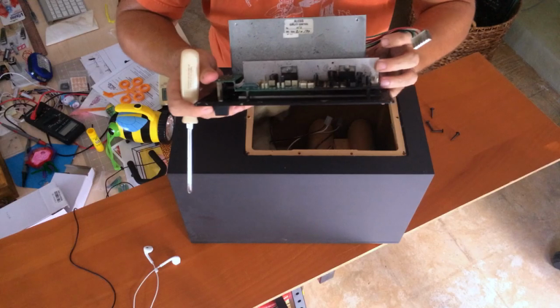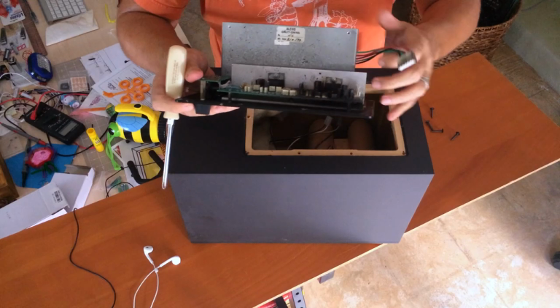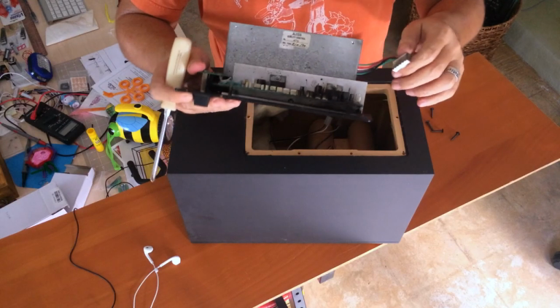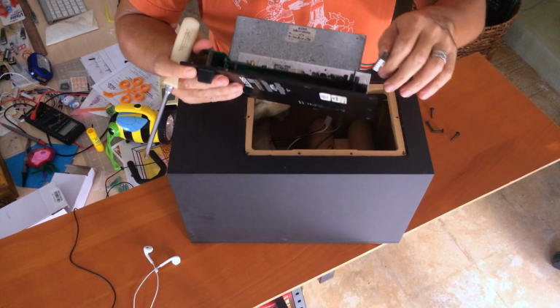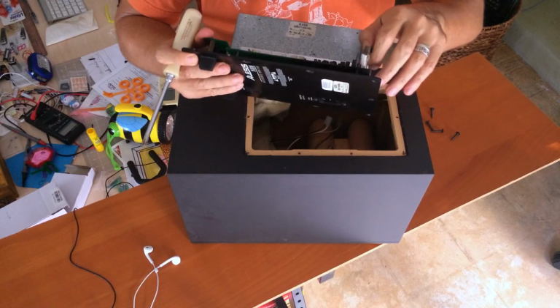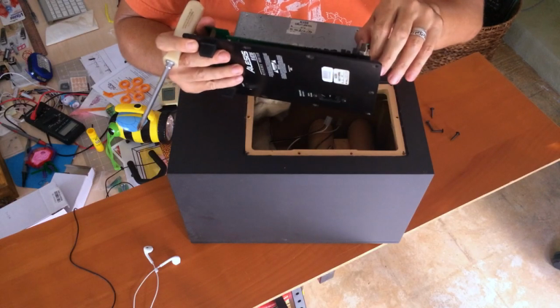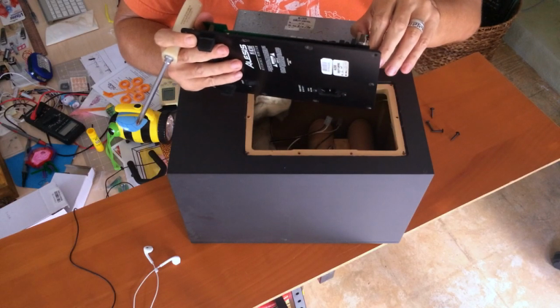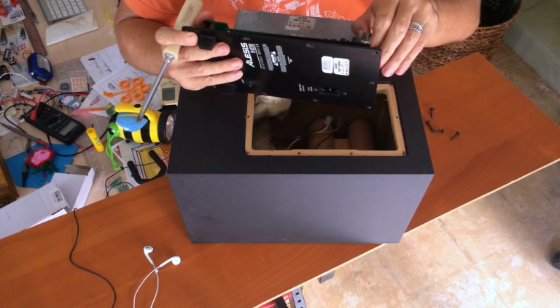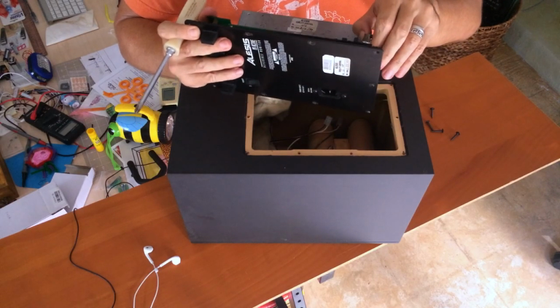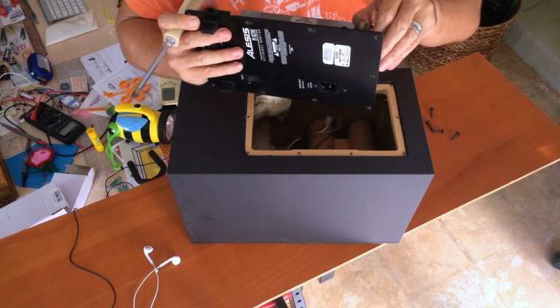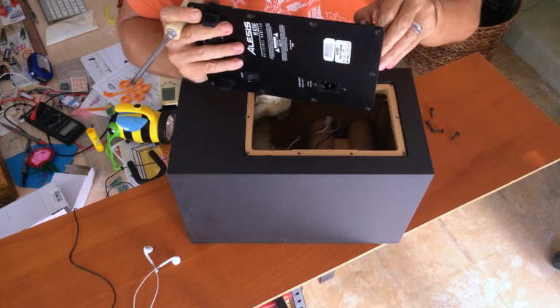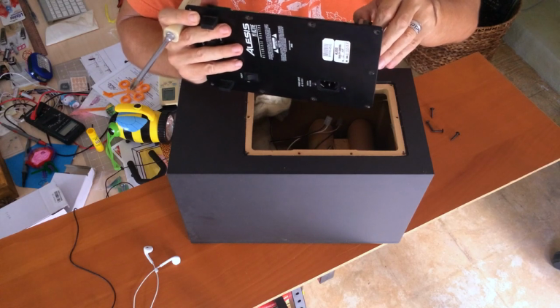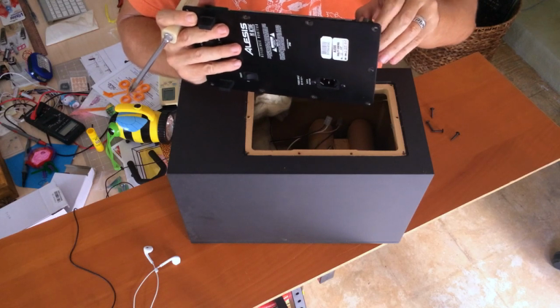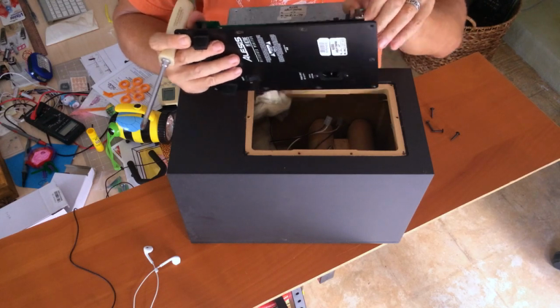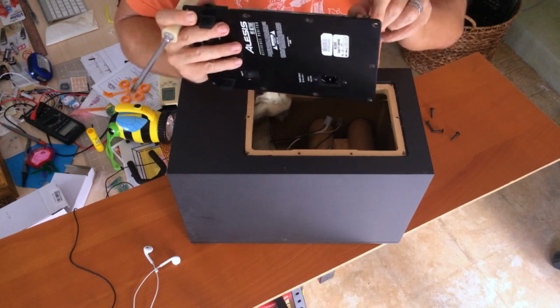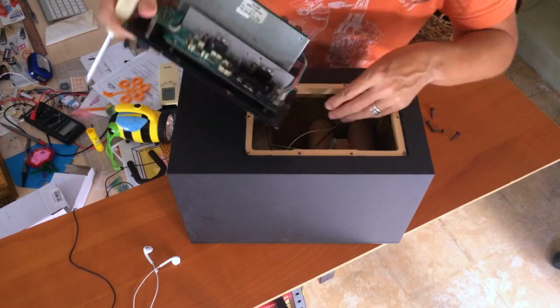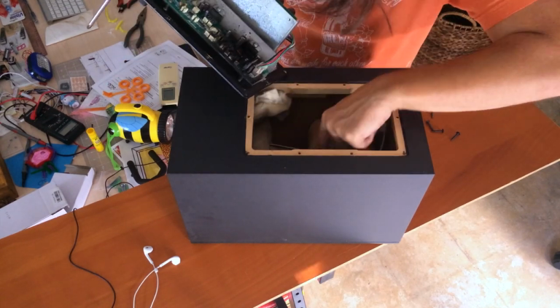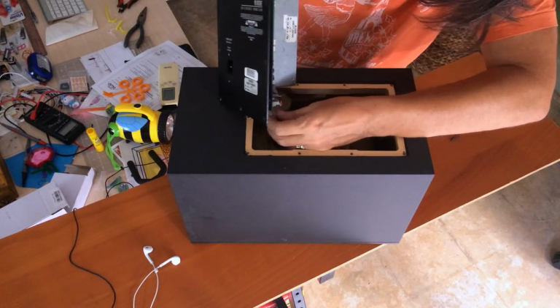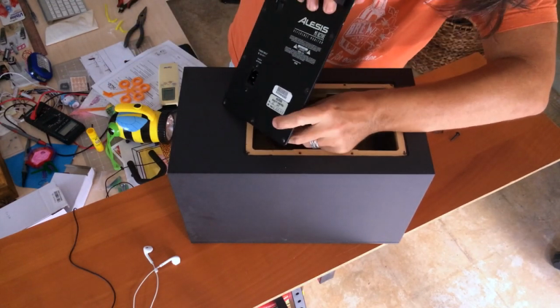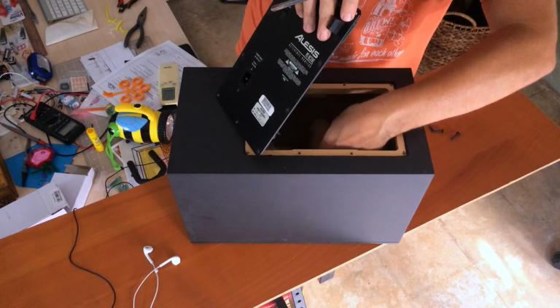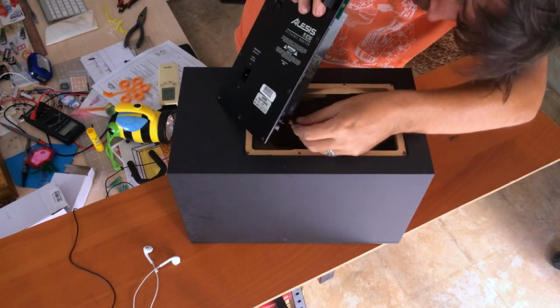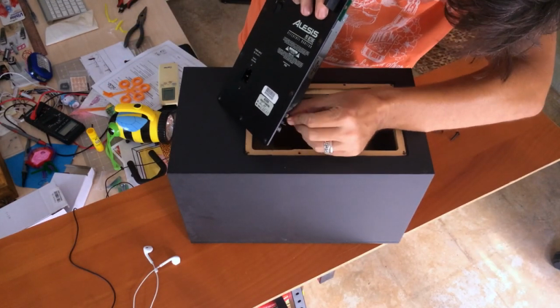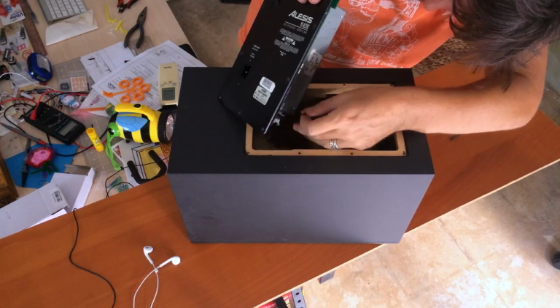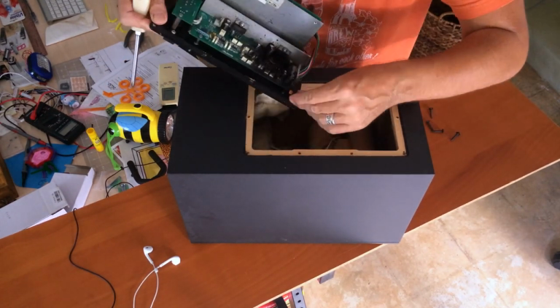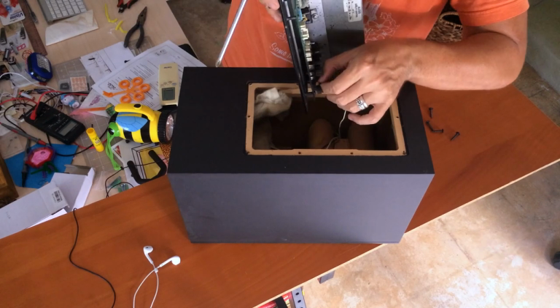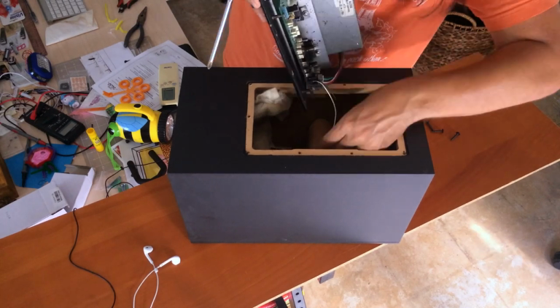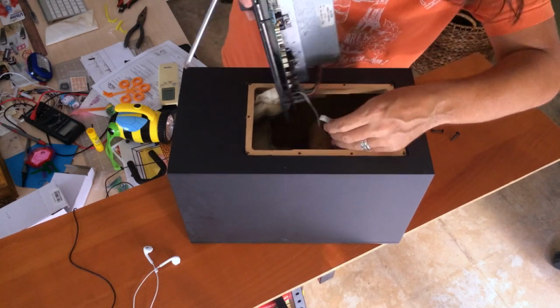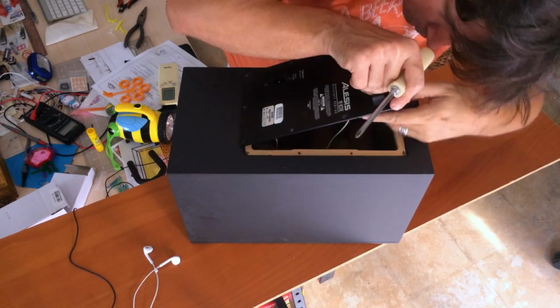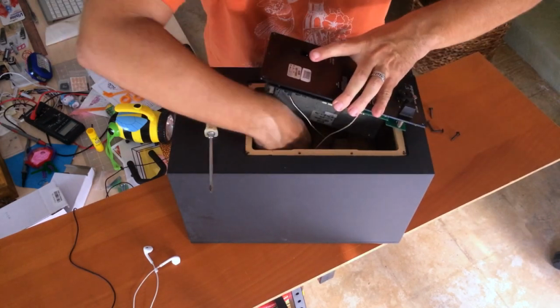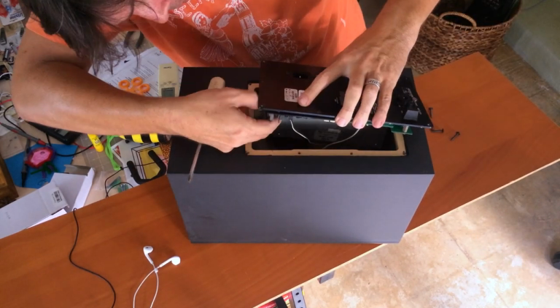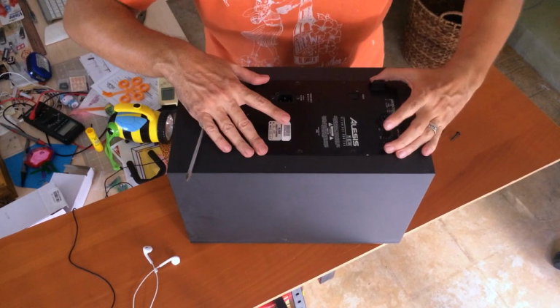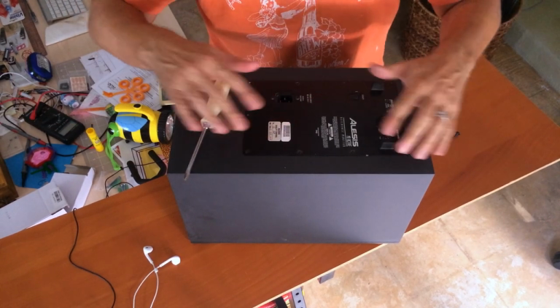Let's put it back so we remember where everything came from. We'll source a new board, so stay tuned for the replacement in part two.